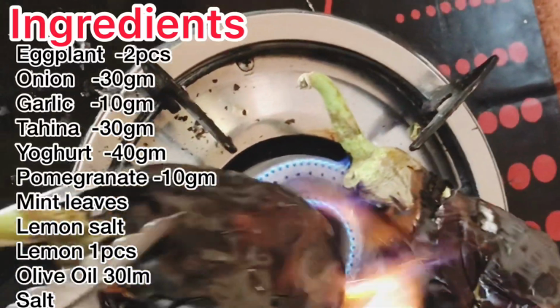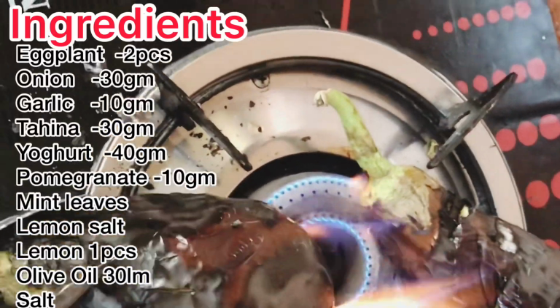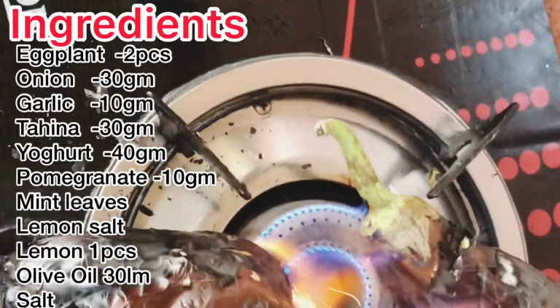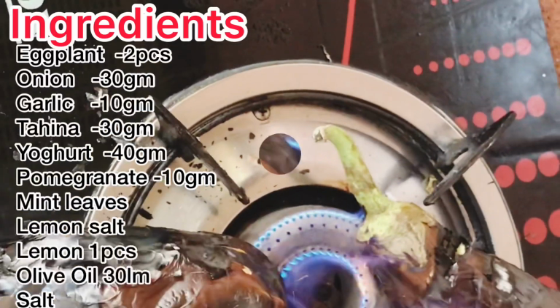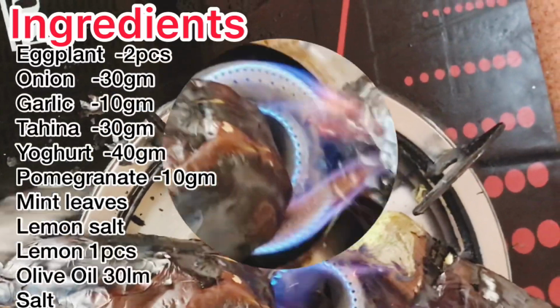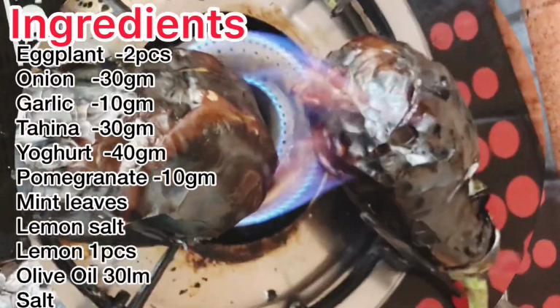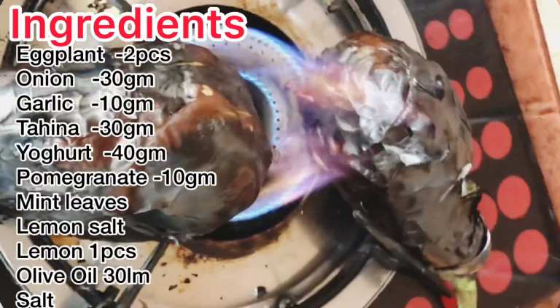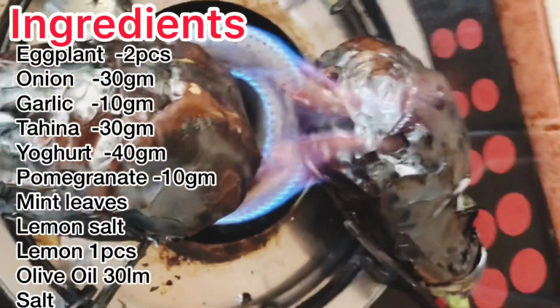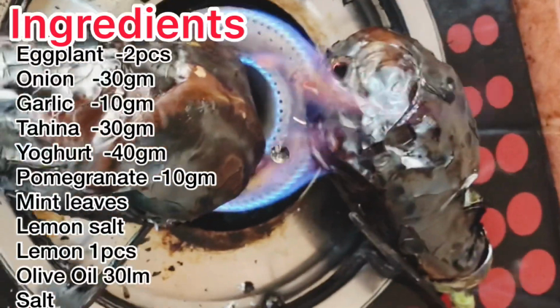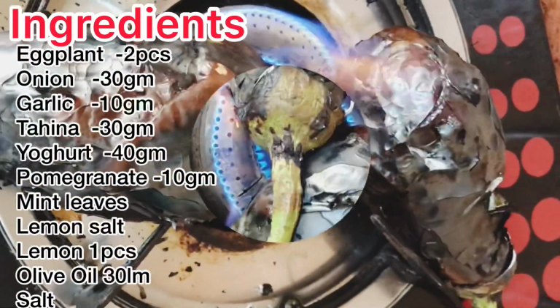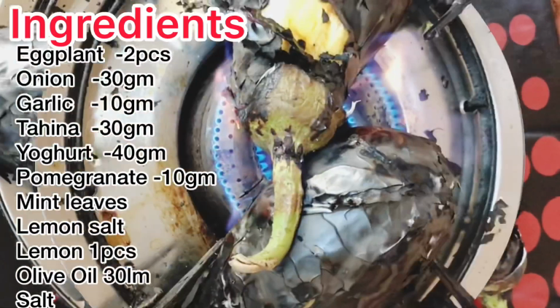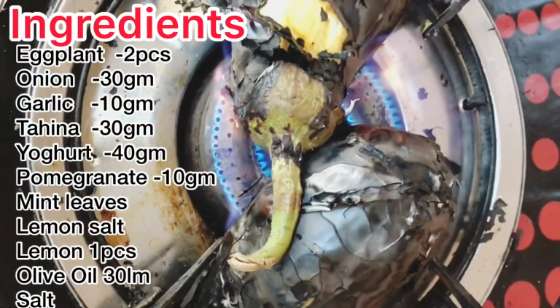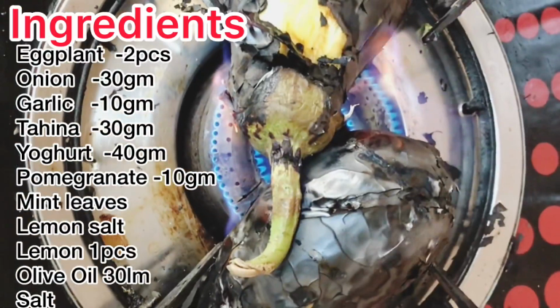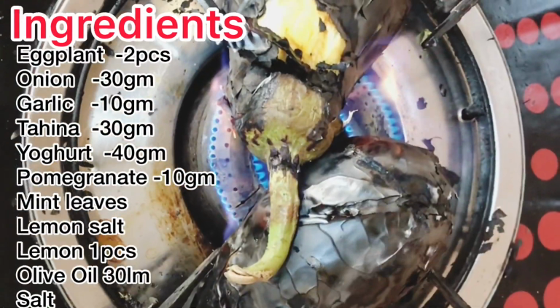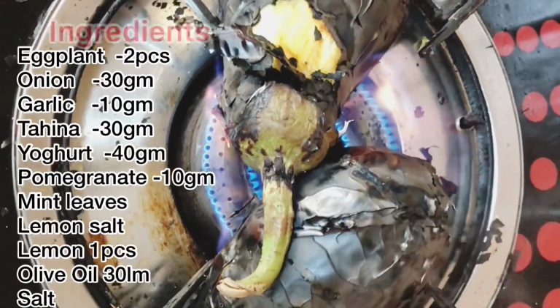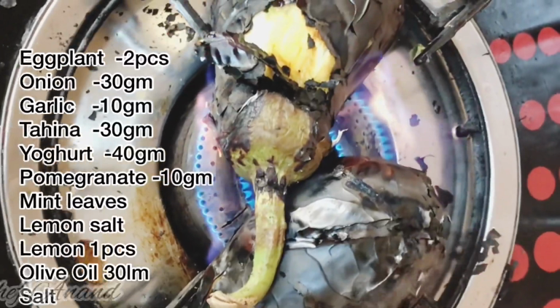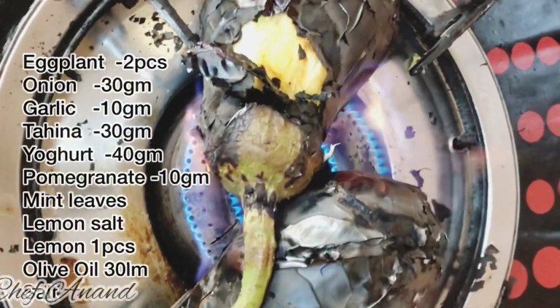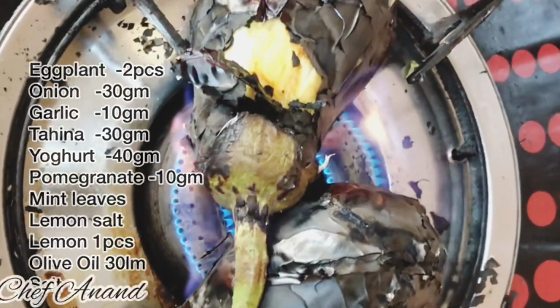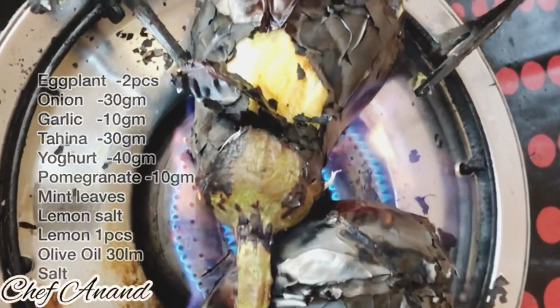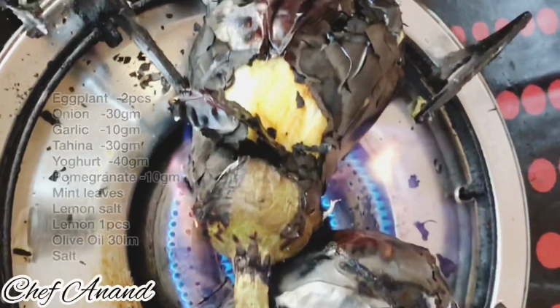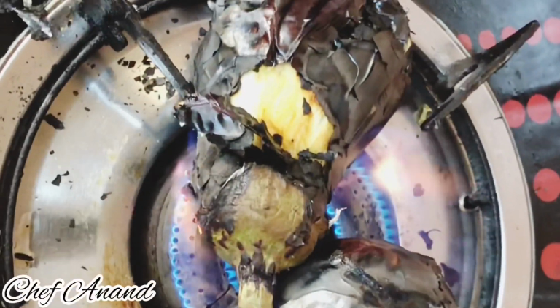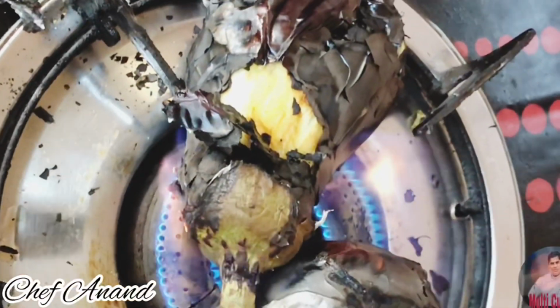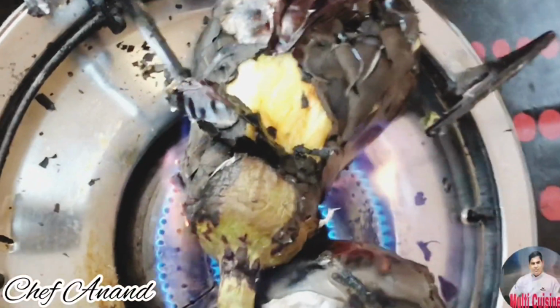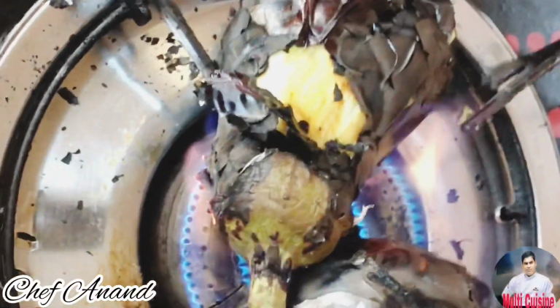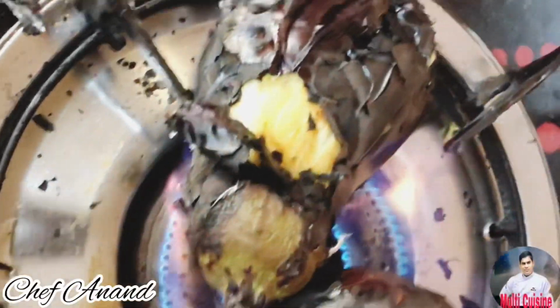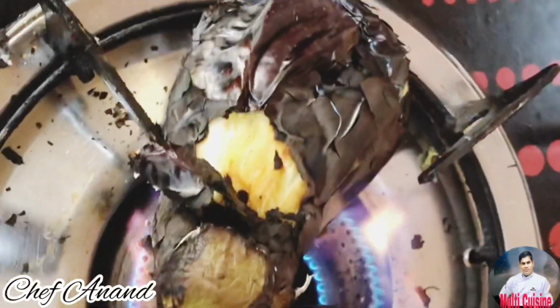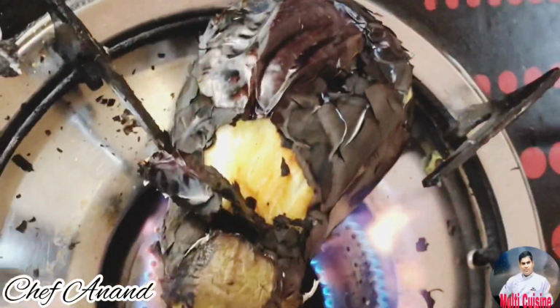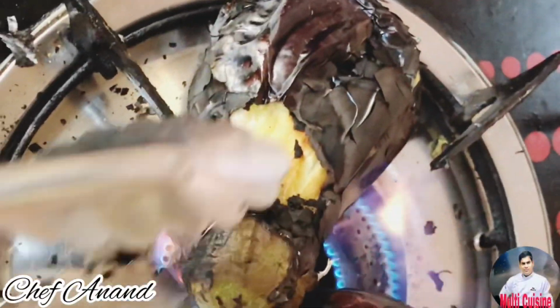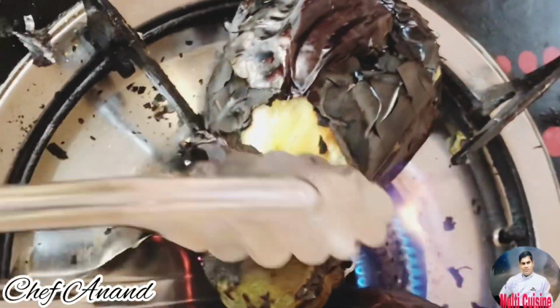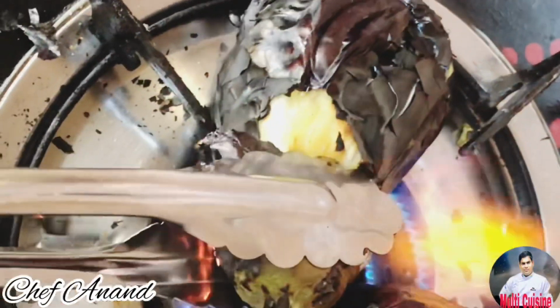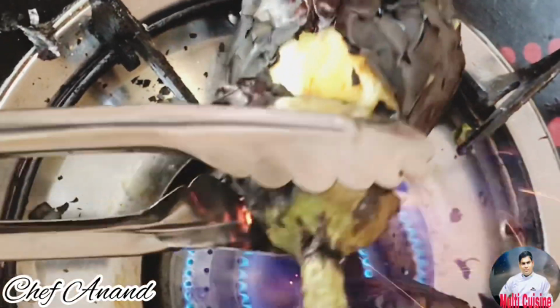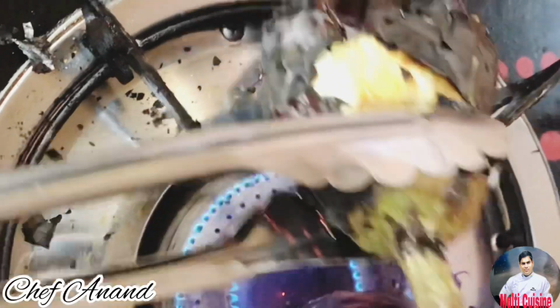You can cook it. It will be soft. It is light, and when it is done you remove the skin.